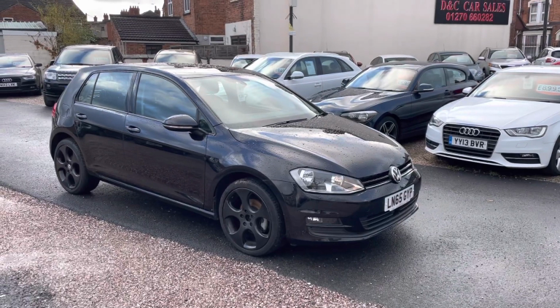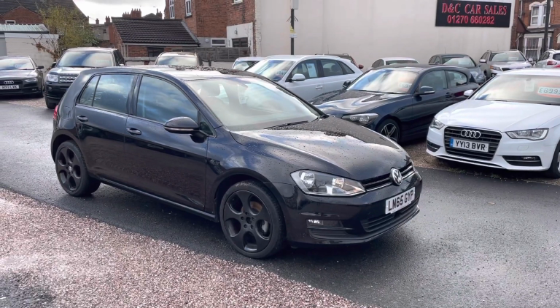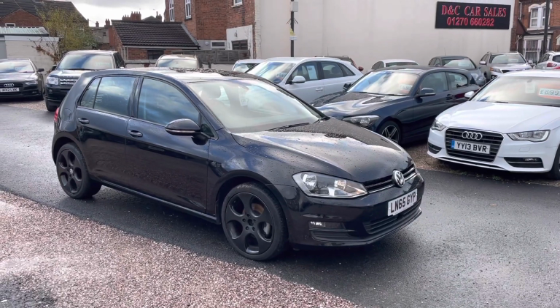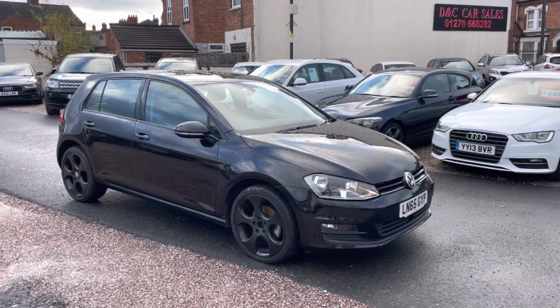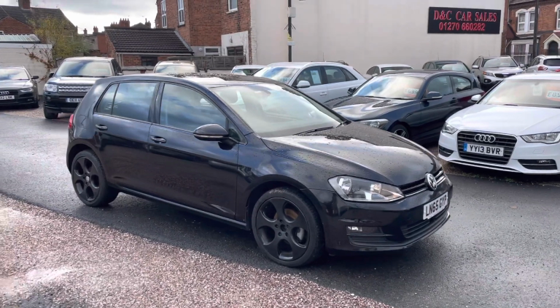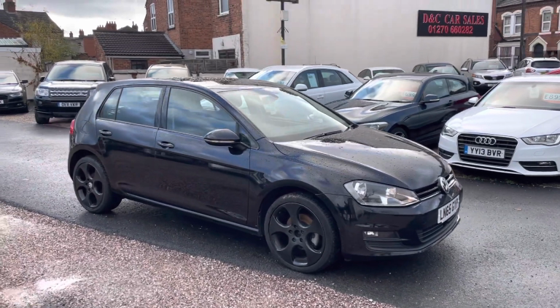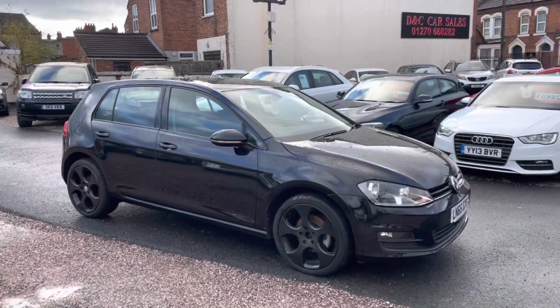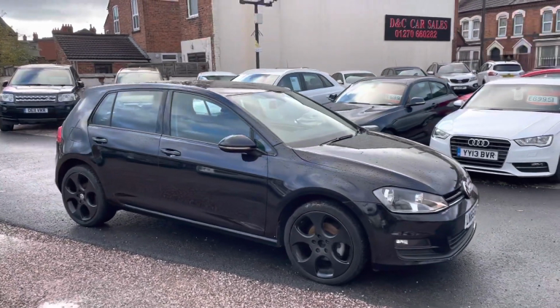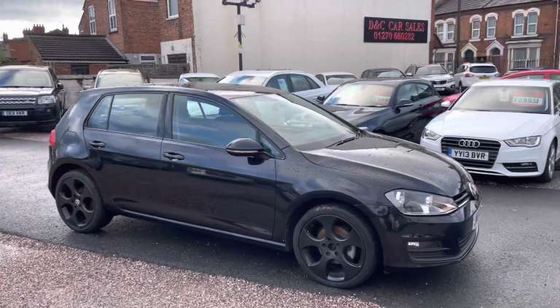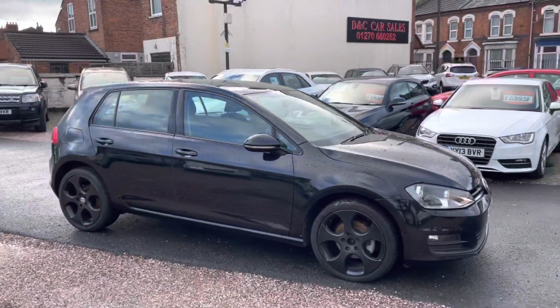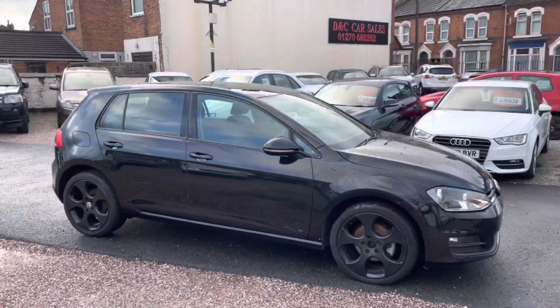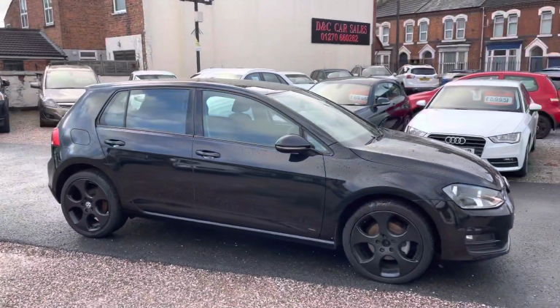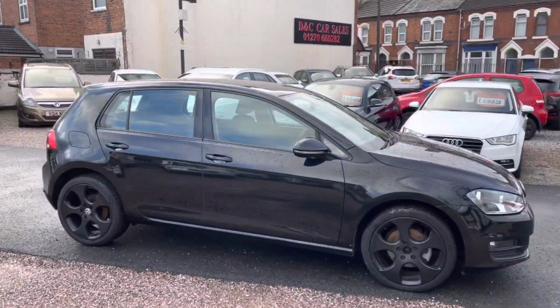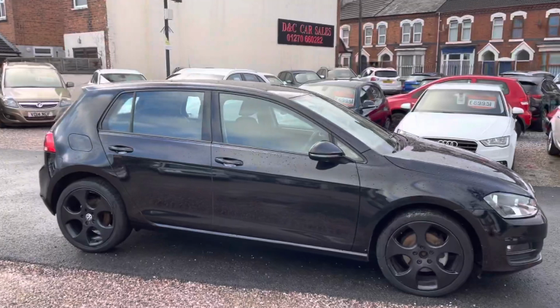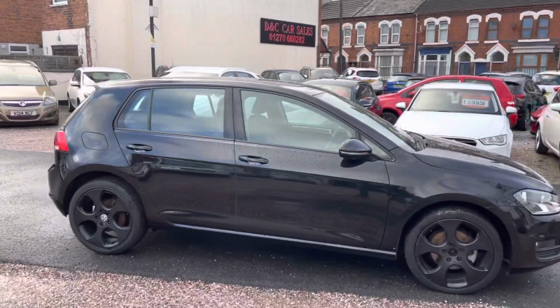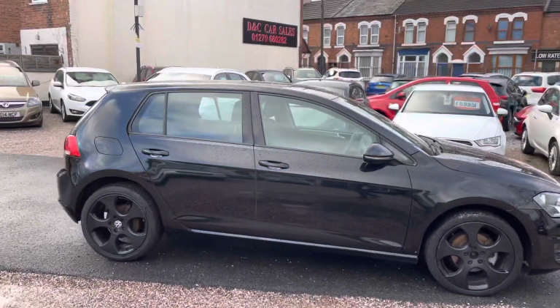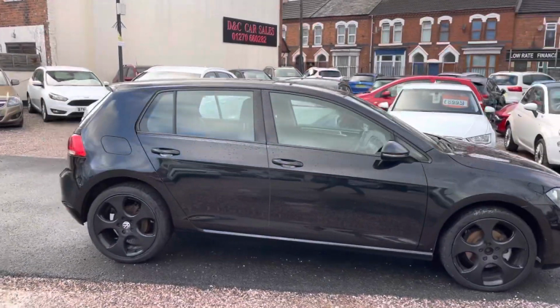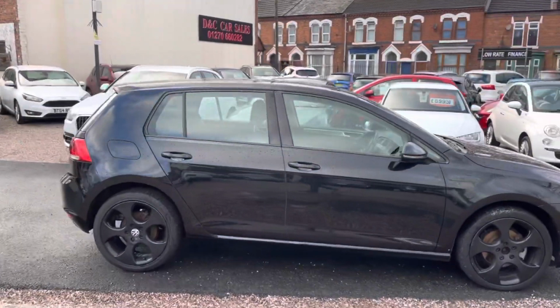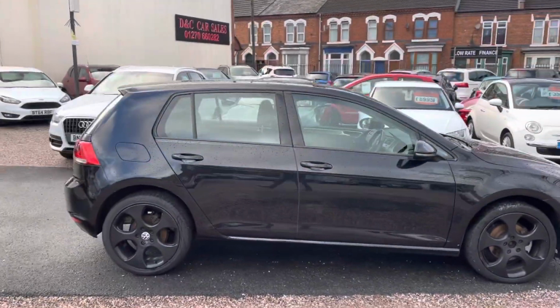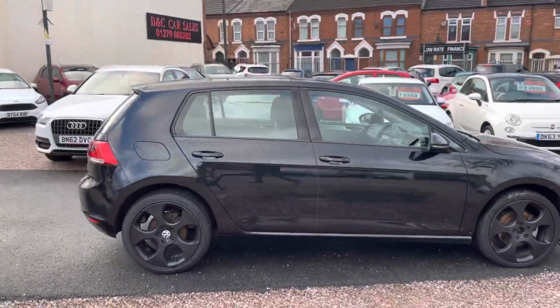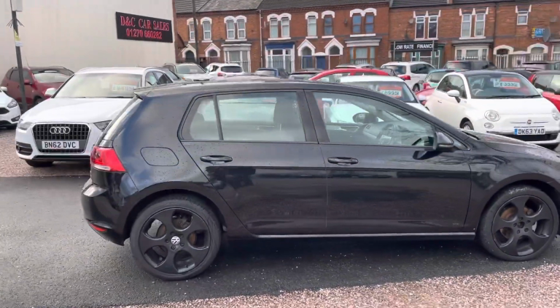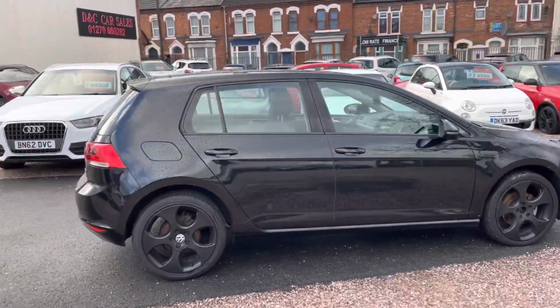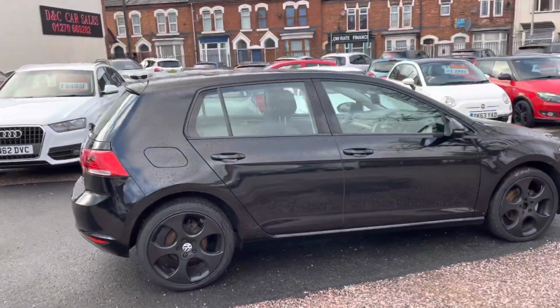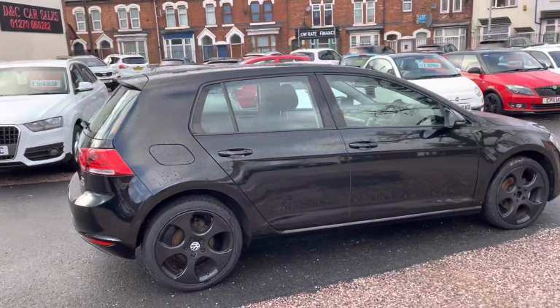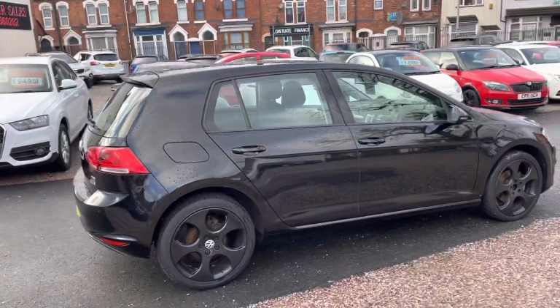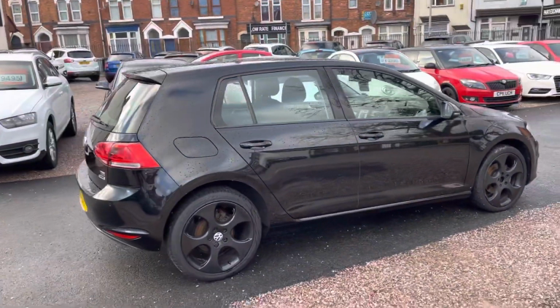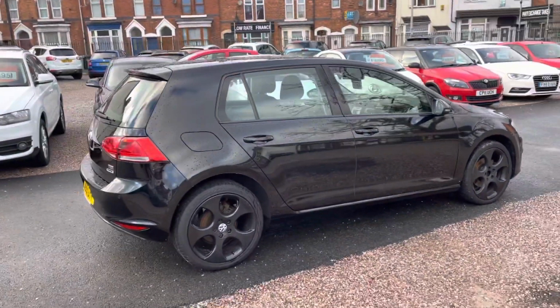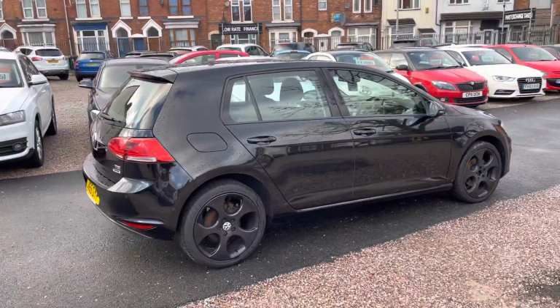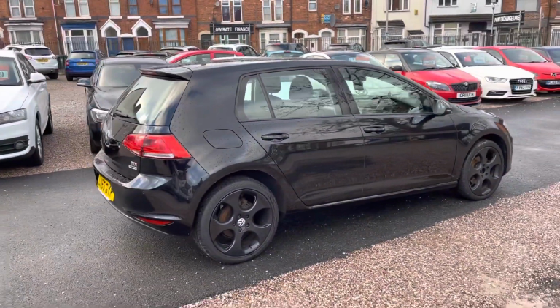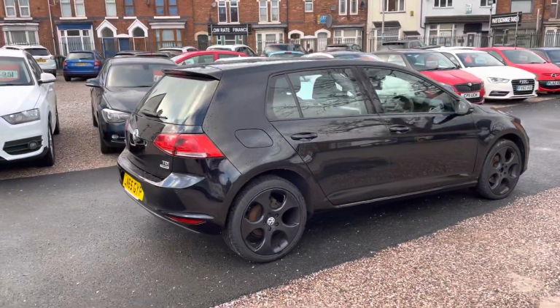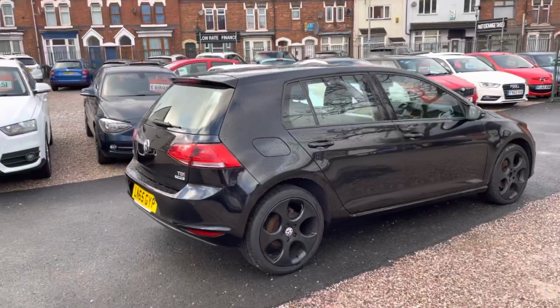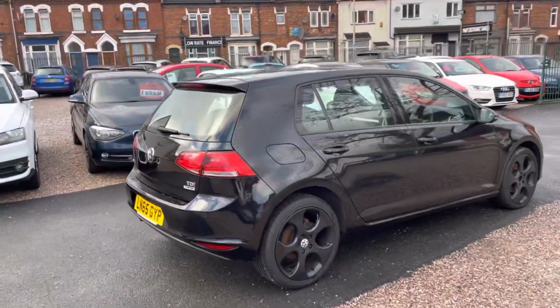Hi, it's Rich at D&C Car Sales and Crewe. I'm just going to do a quick walk around video of our Volkswagen Golf. I have got the car running so you can get a bit of a feel for it and I'll get you around all the bodywork.